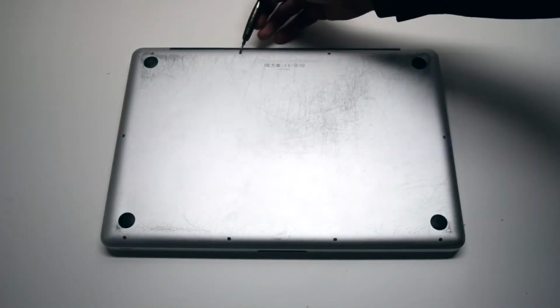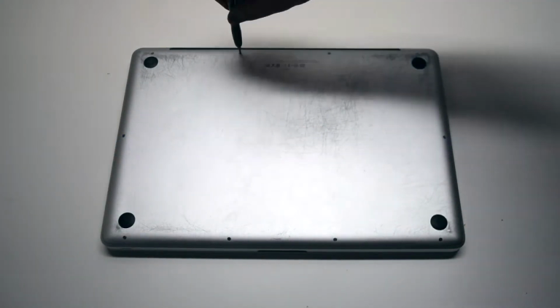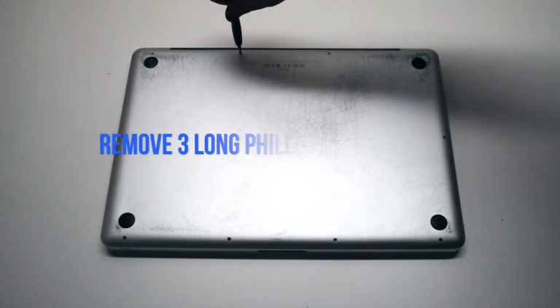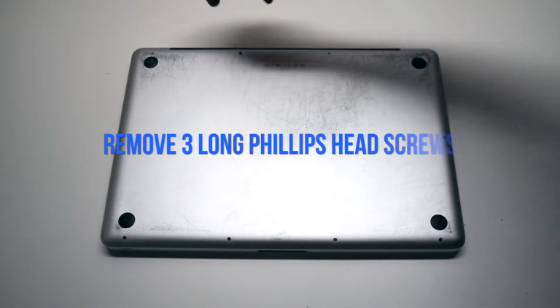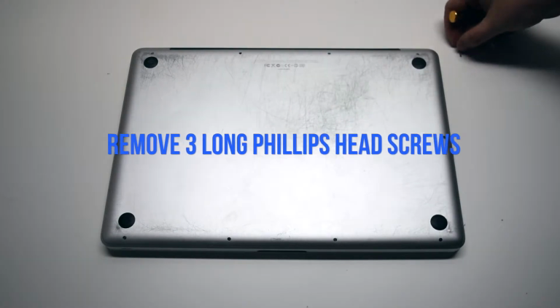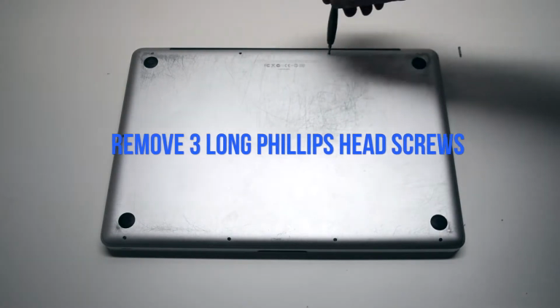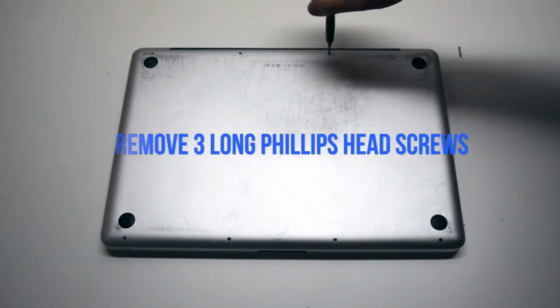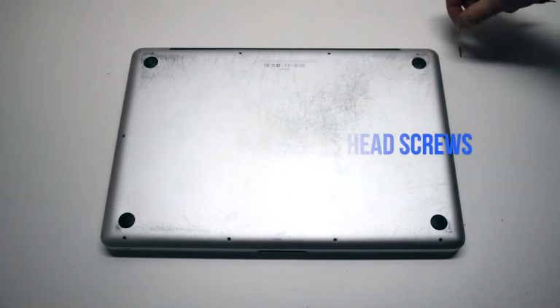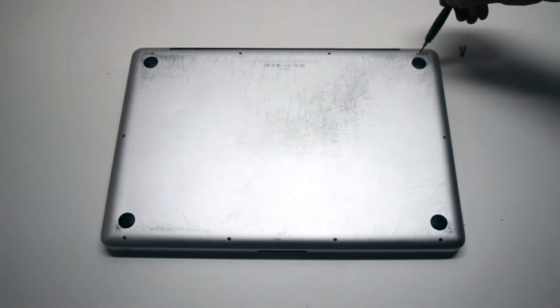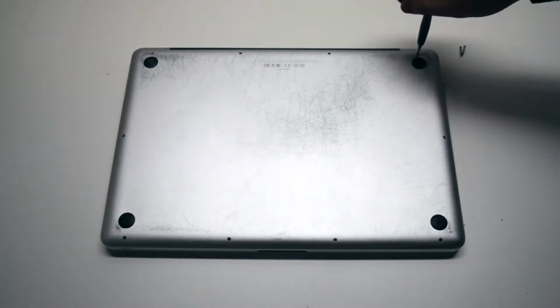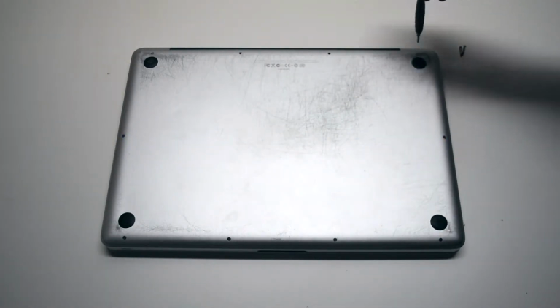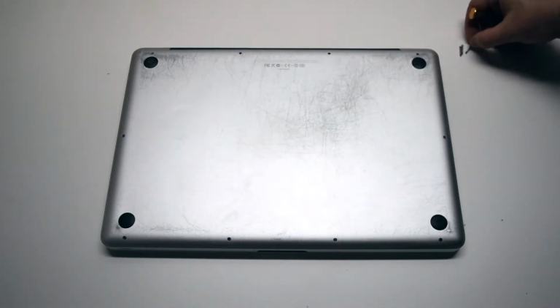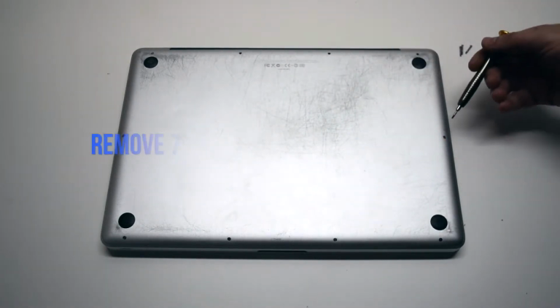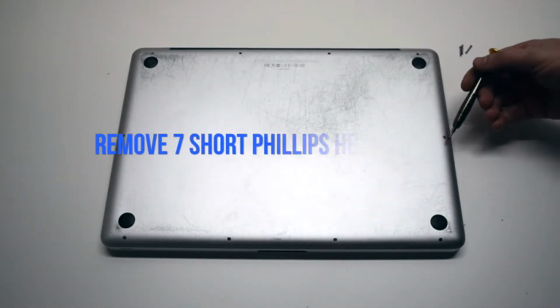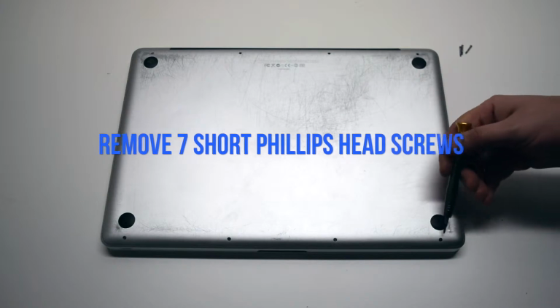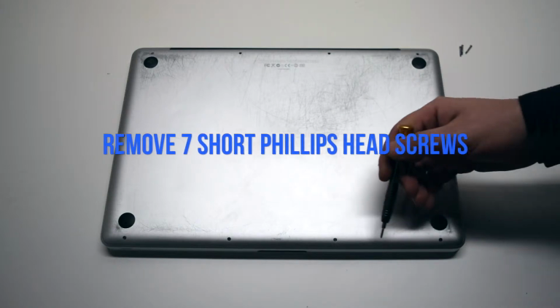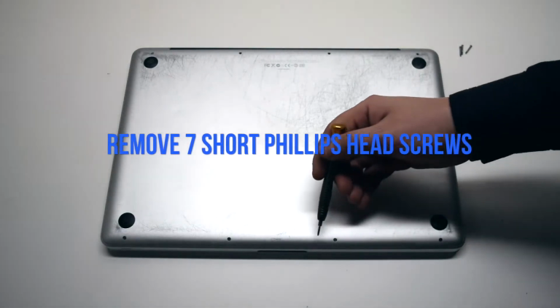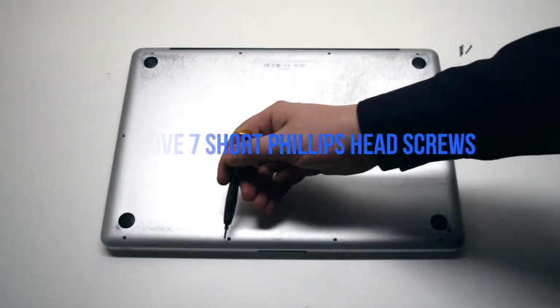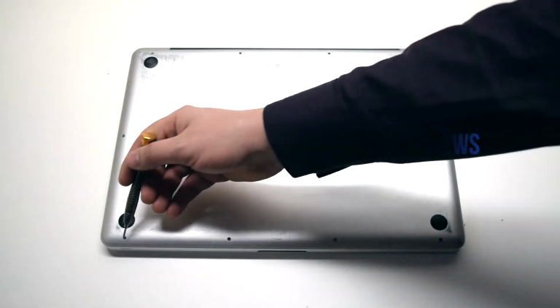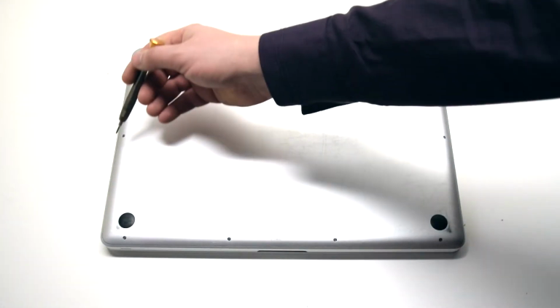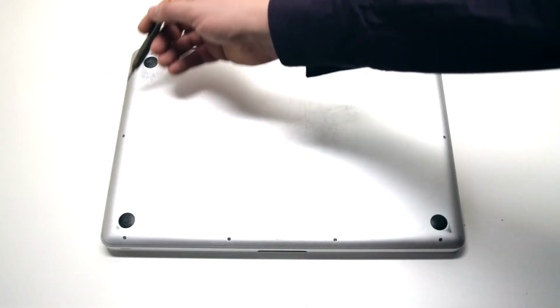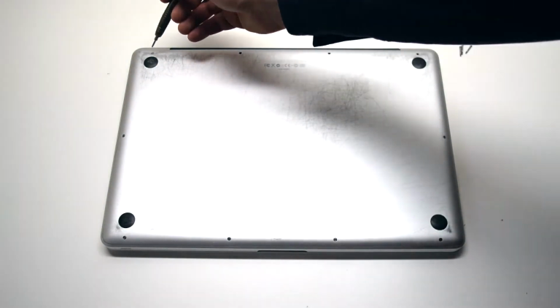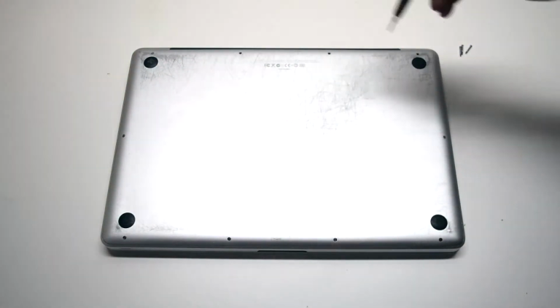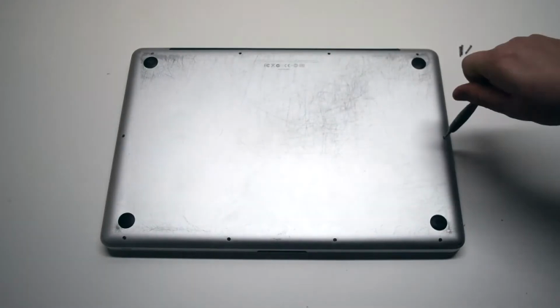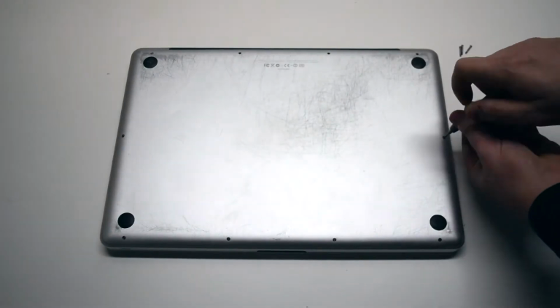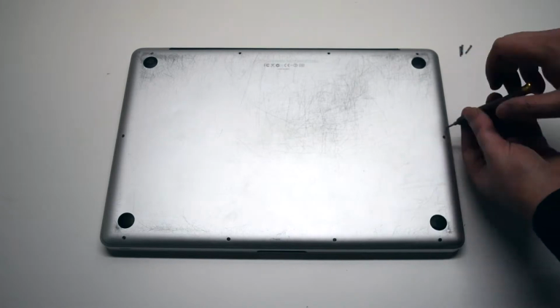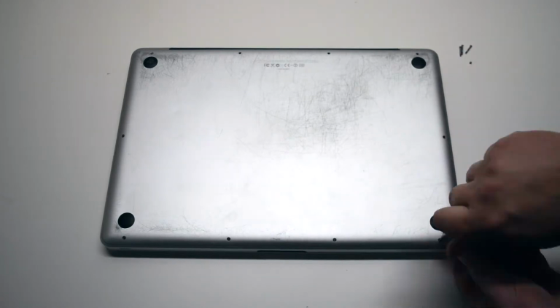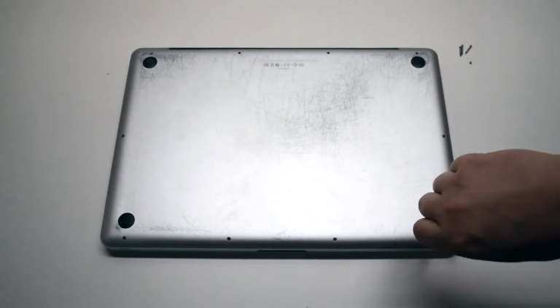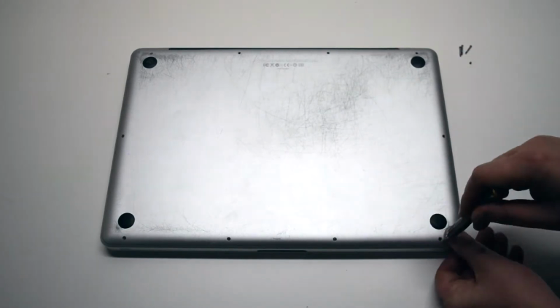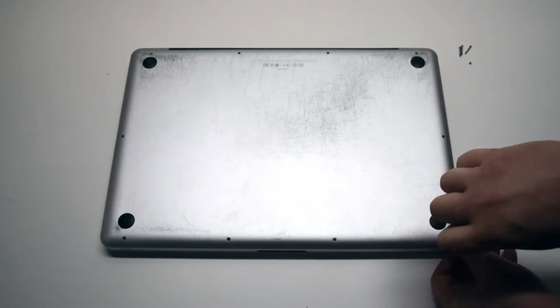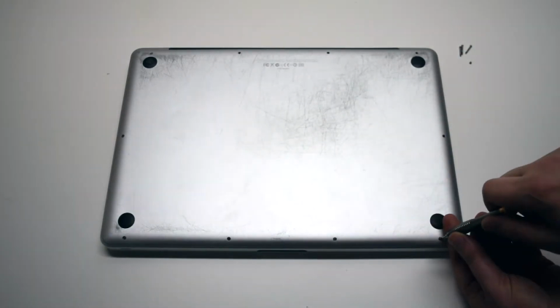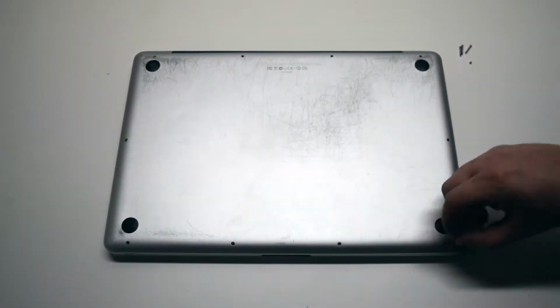We'll need to remove the three long Phillips head screws first. Now remove the seven short Phillips head screws. After removing these 10 screws, the rear panel cover should be free.